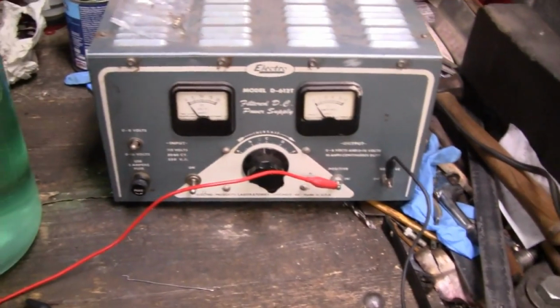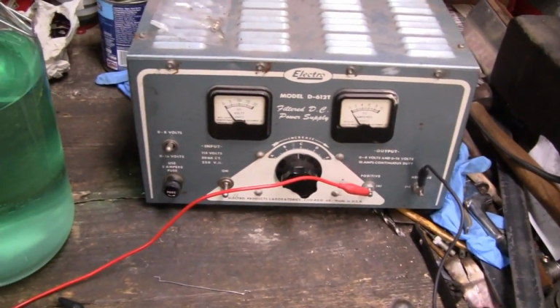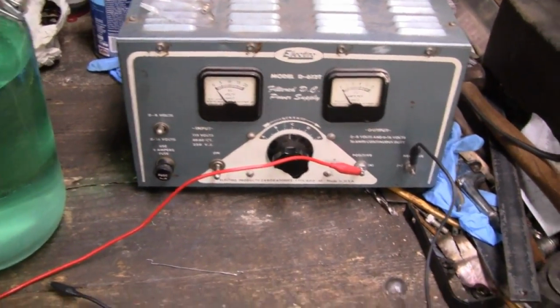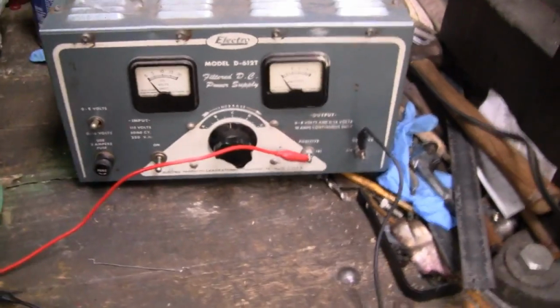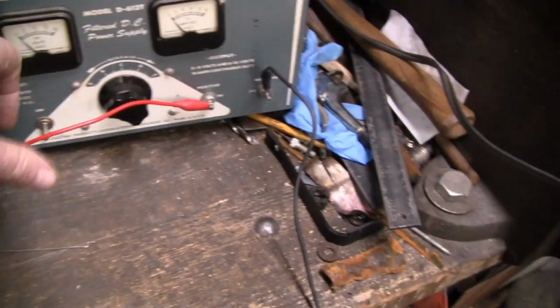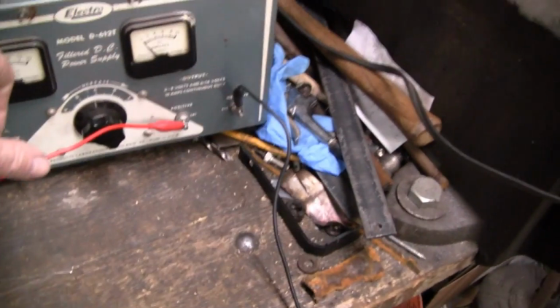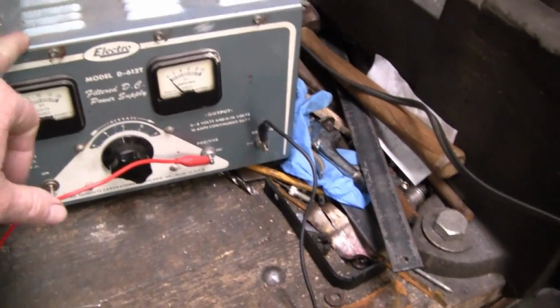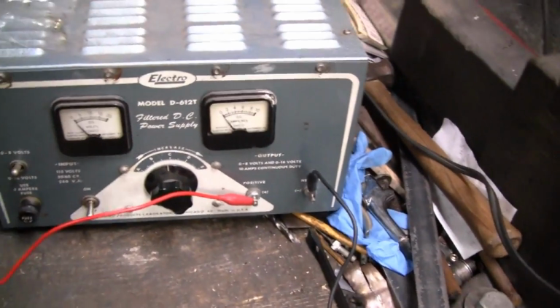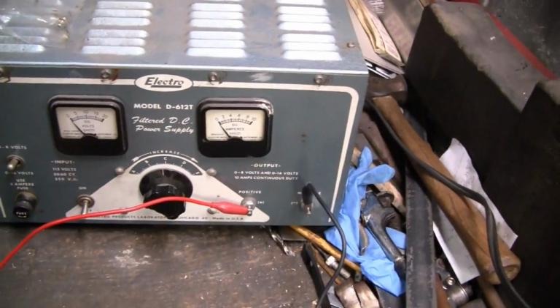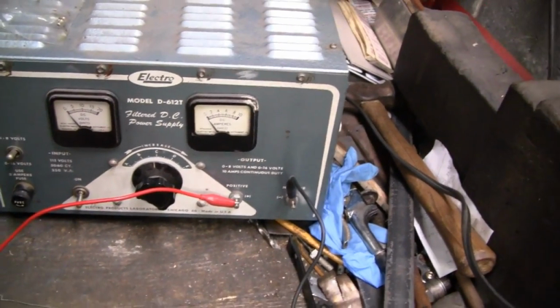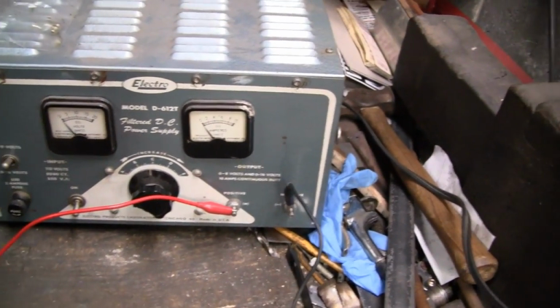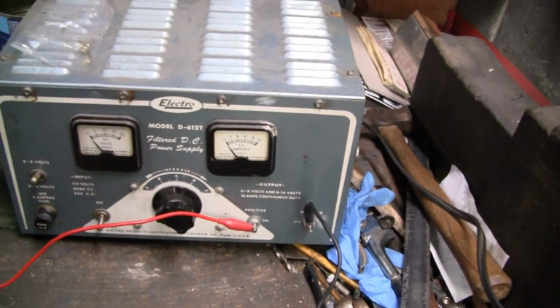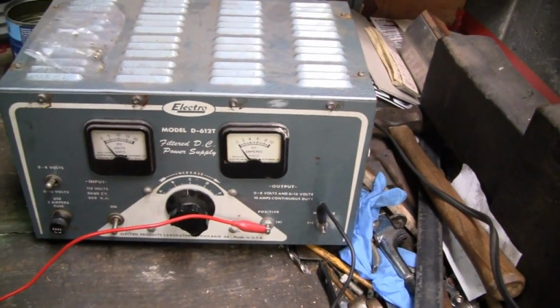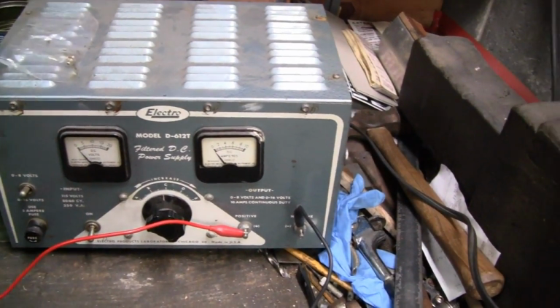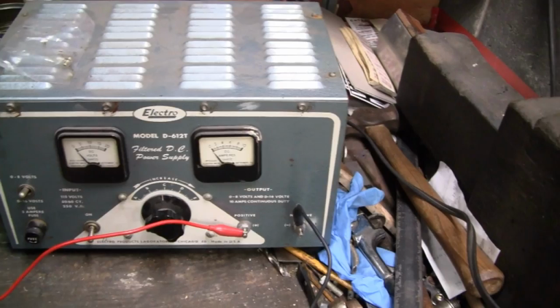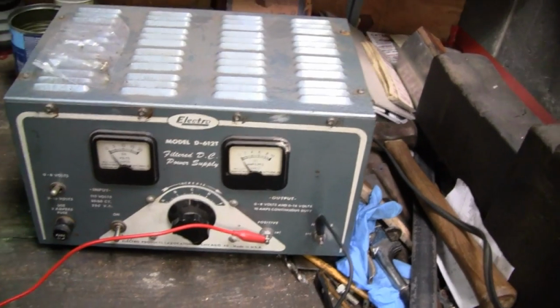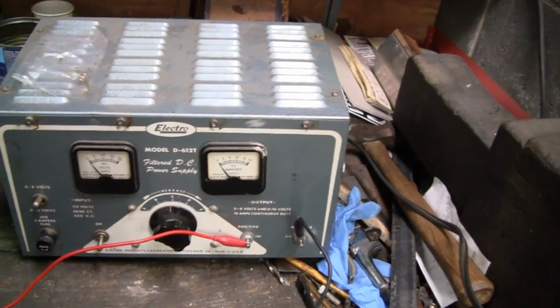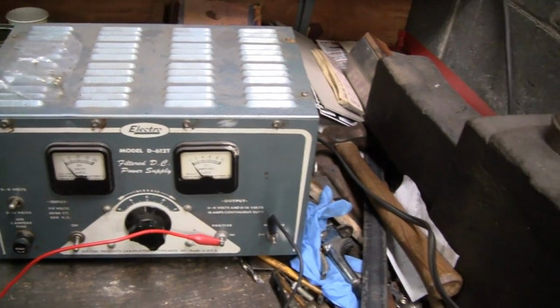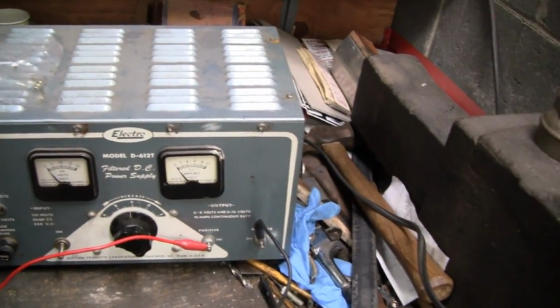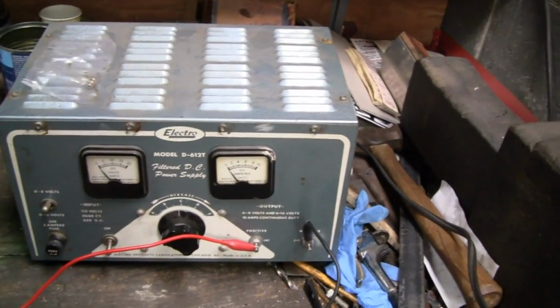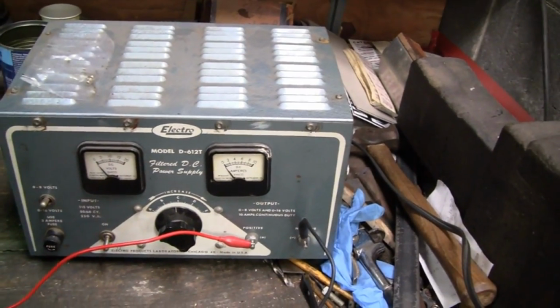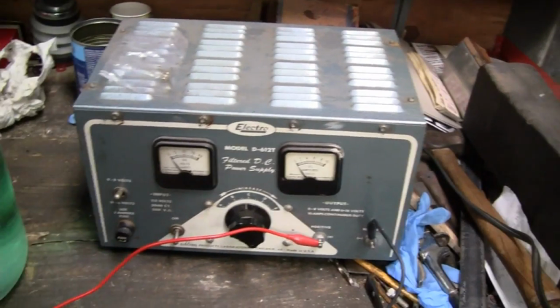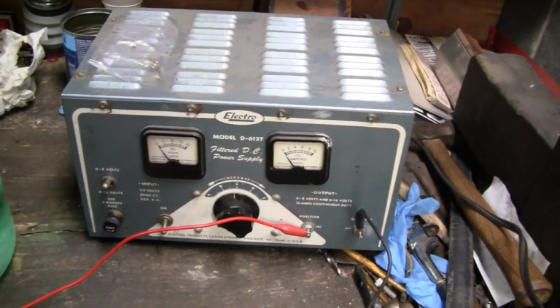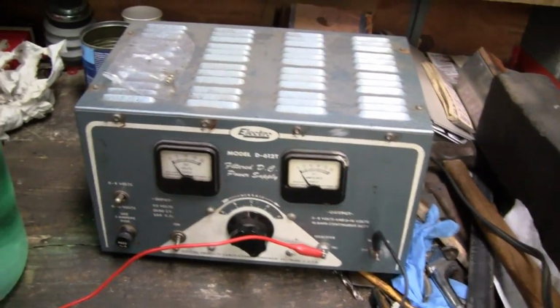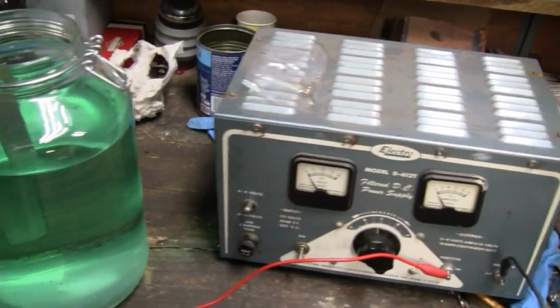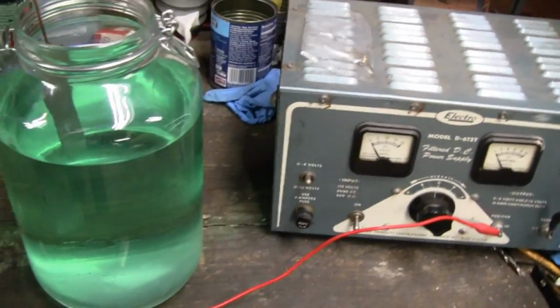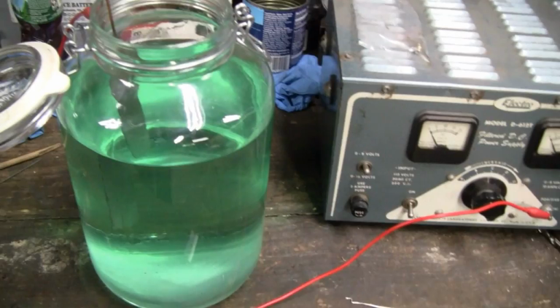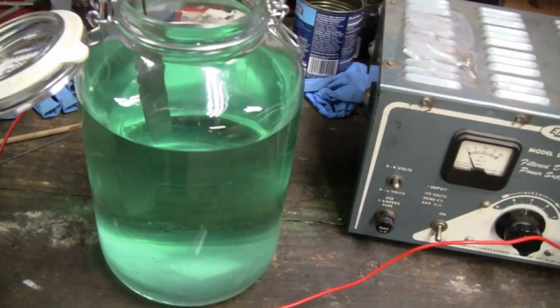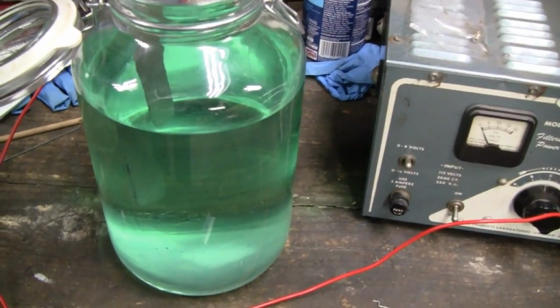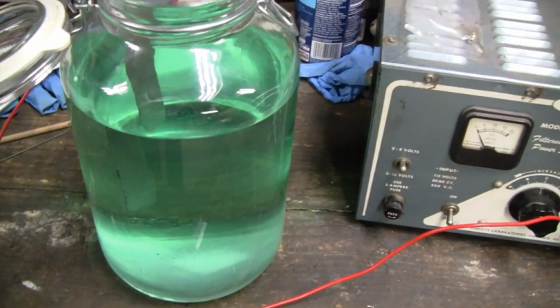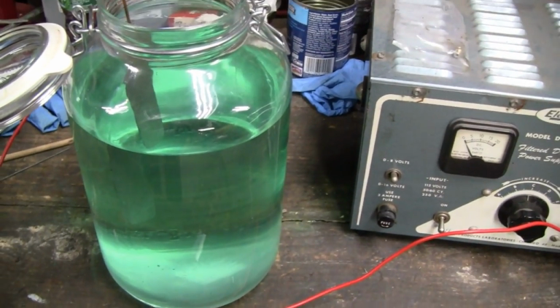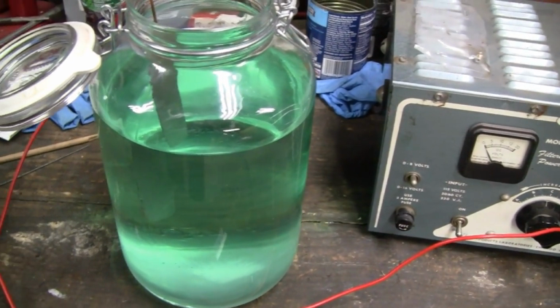You could use a little power supply. You don't really need a big power supply like this — I had it on the shelf, why not use it. But you could actually do this with a six volt battery or a little nine volt transistor battery or something like that. You really don't need much.